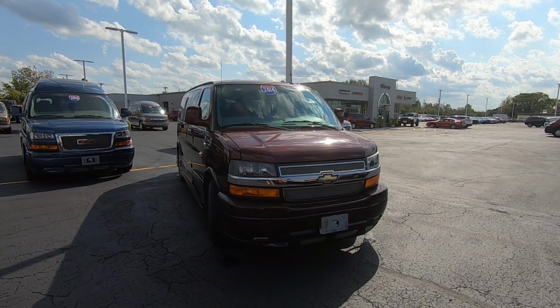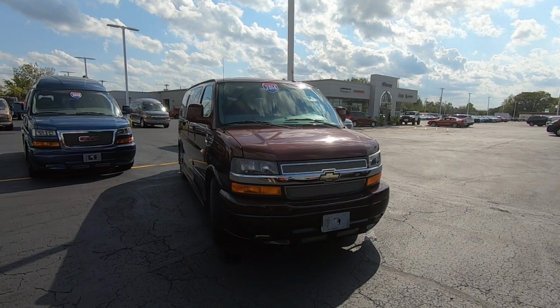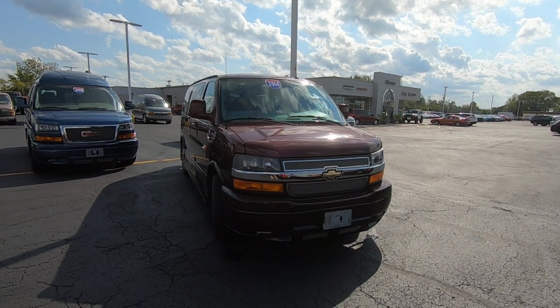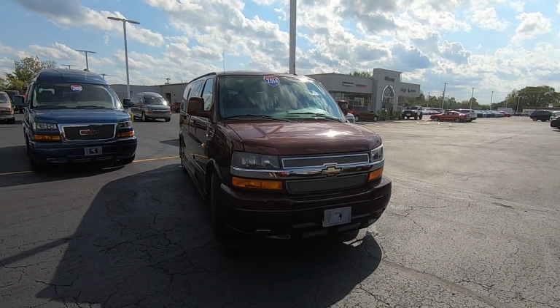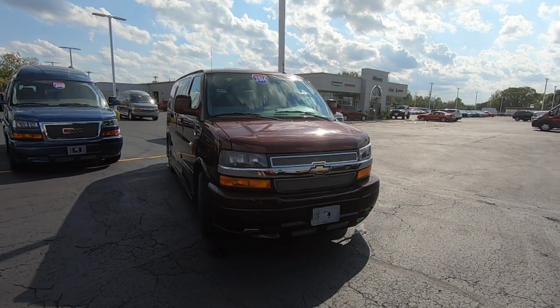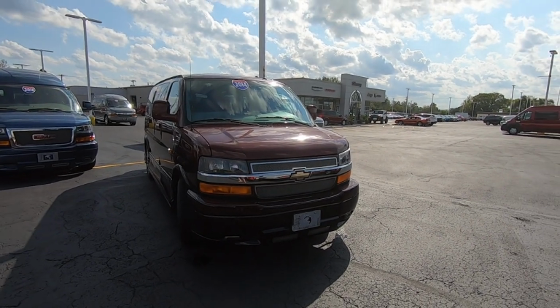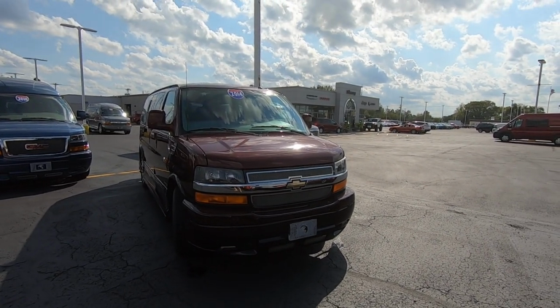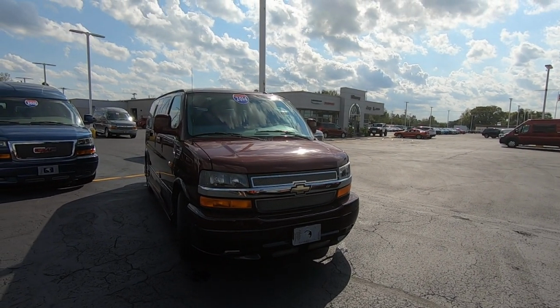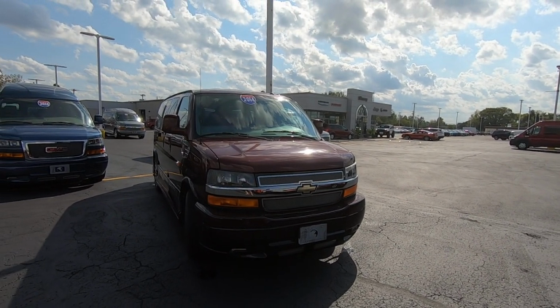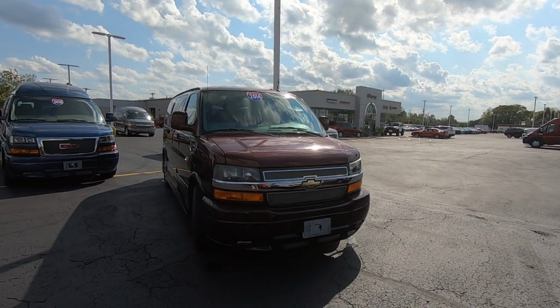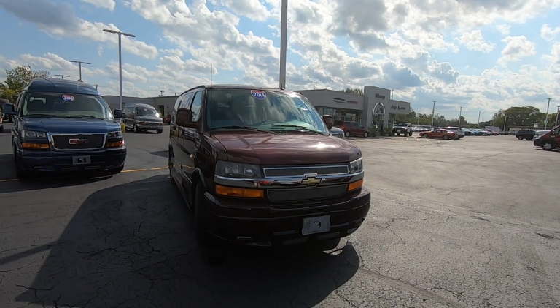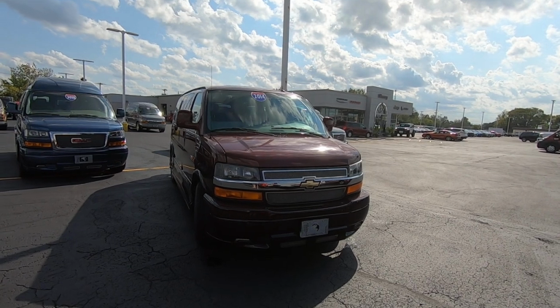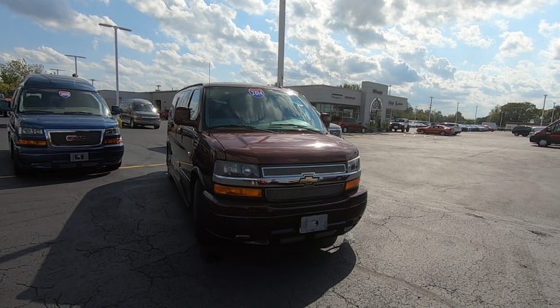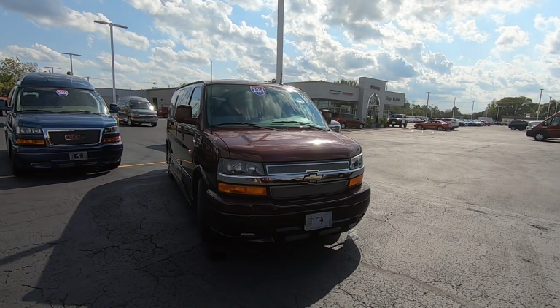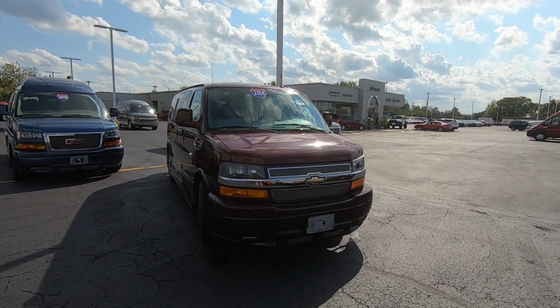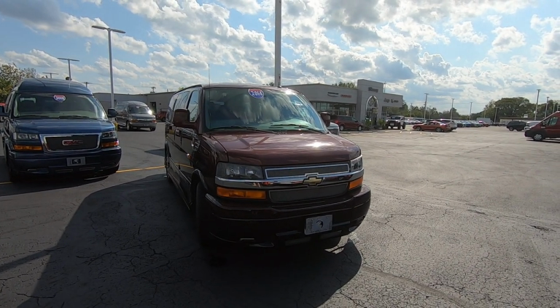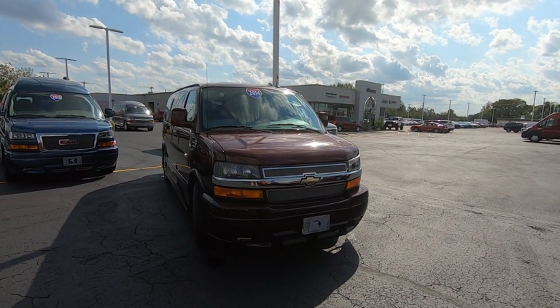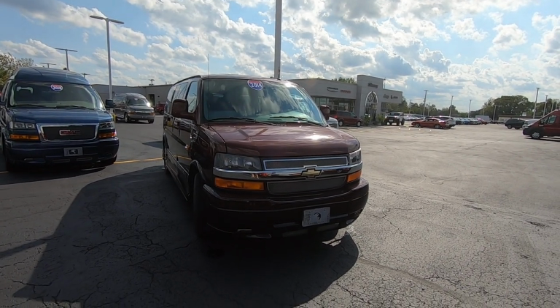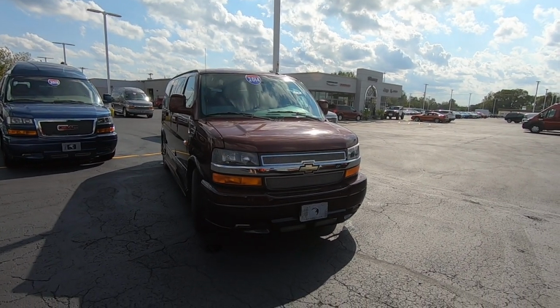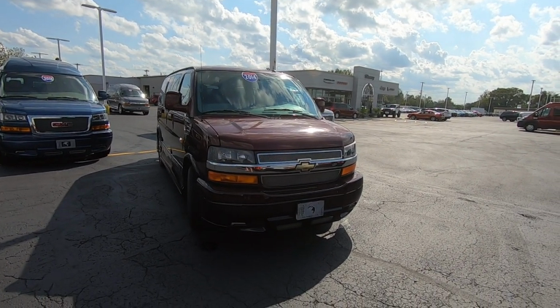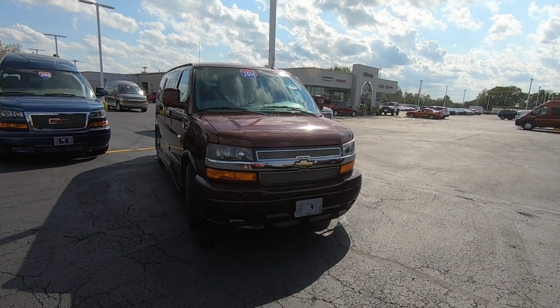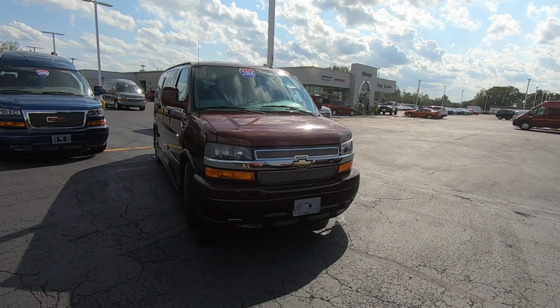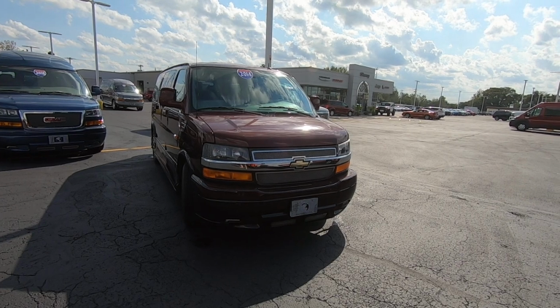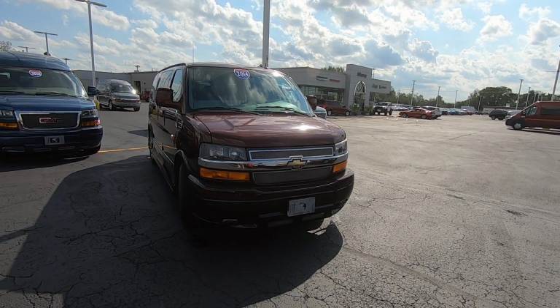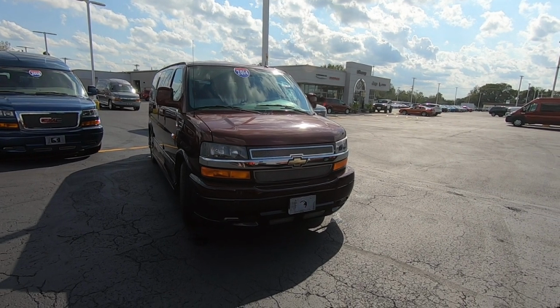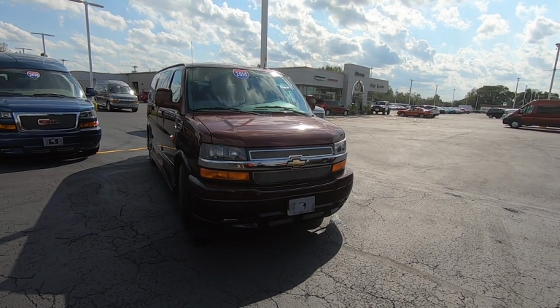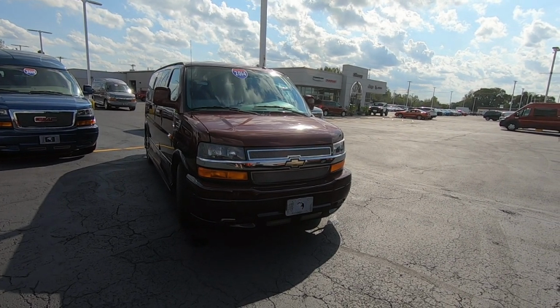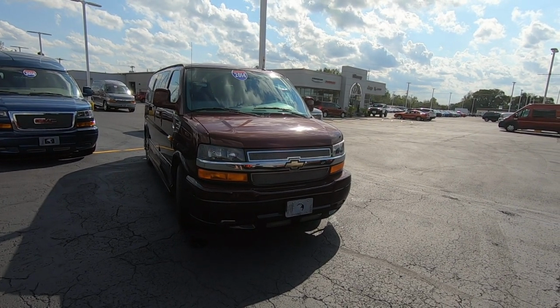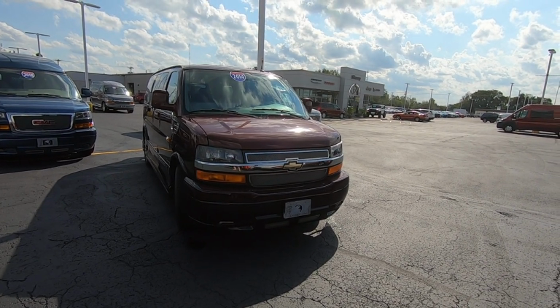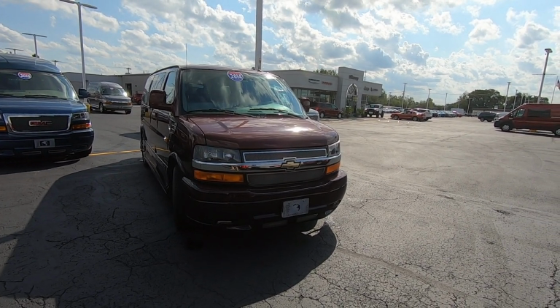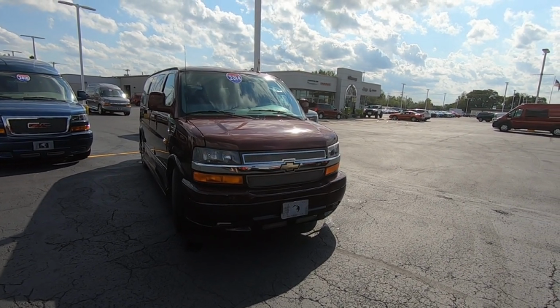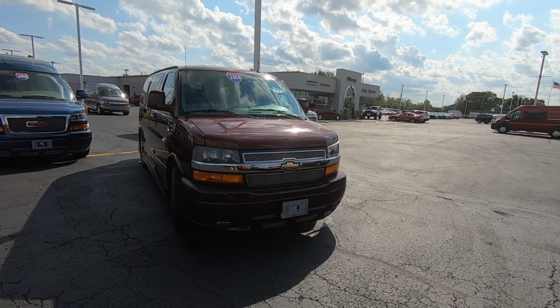Hello everyone, Lucas Ferdin here from Paul Sherry Conversion Vans in Pickle, Ohio. Today we're going to highlight a new arrival to the showroom. It's a 2014 Chevrolet Explorer 7-passenger low top conversion van.